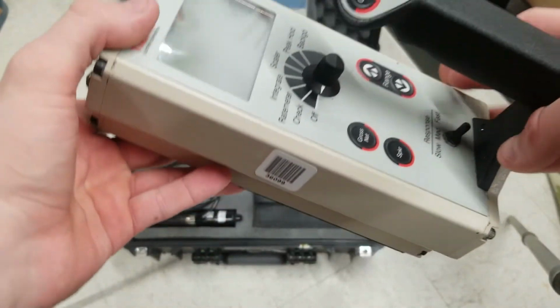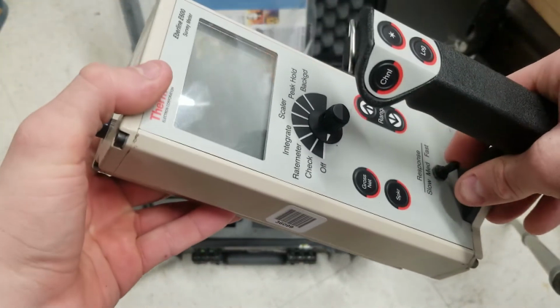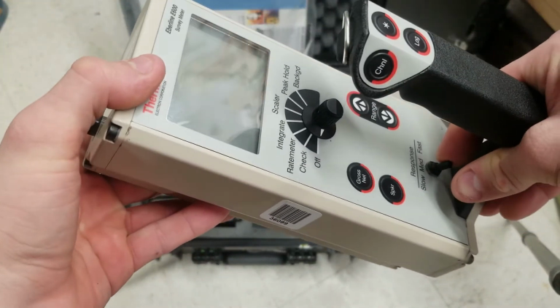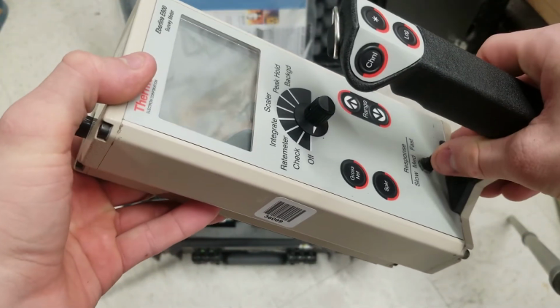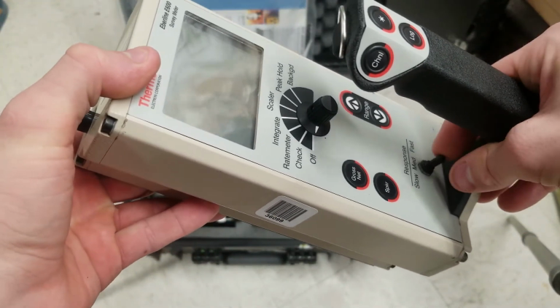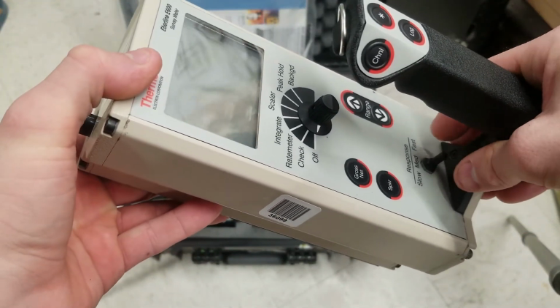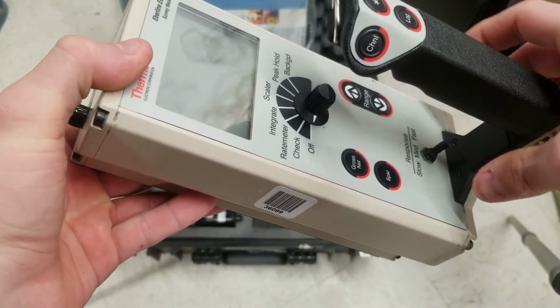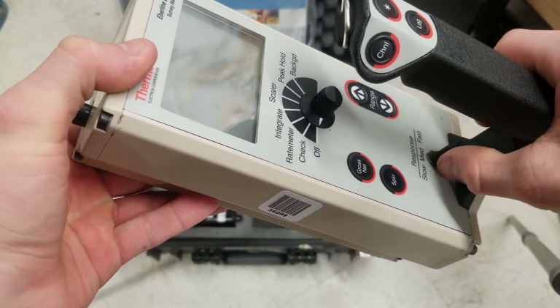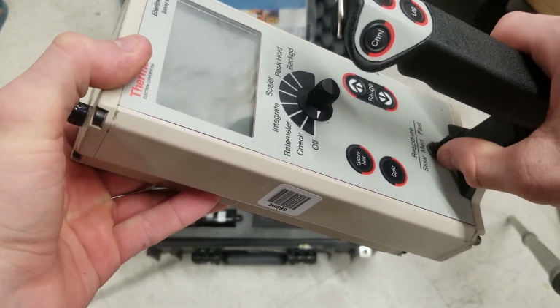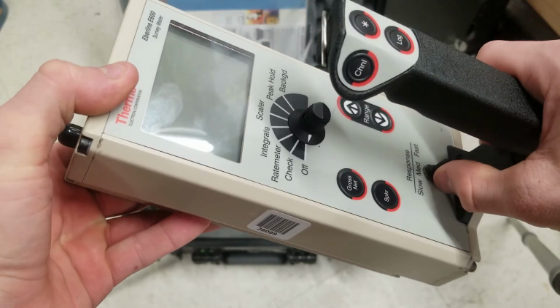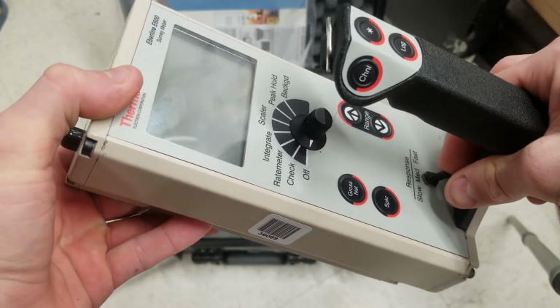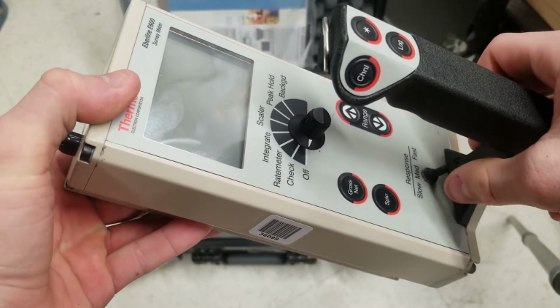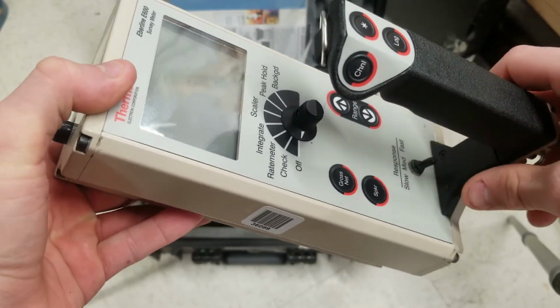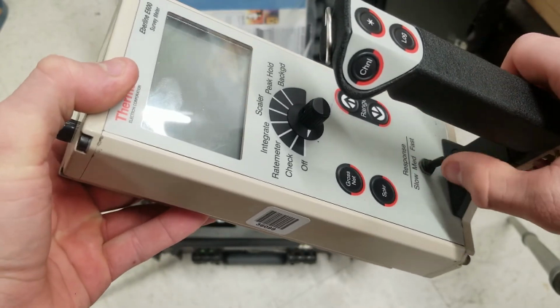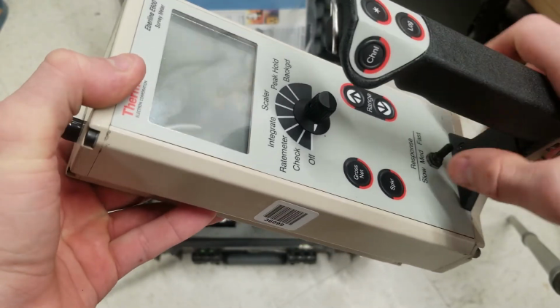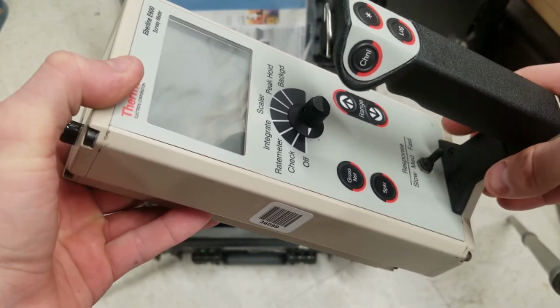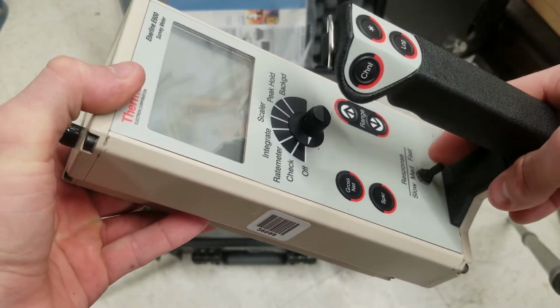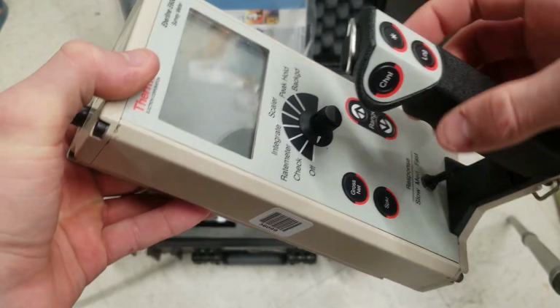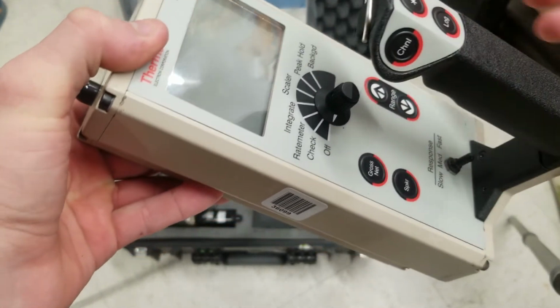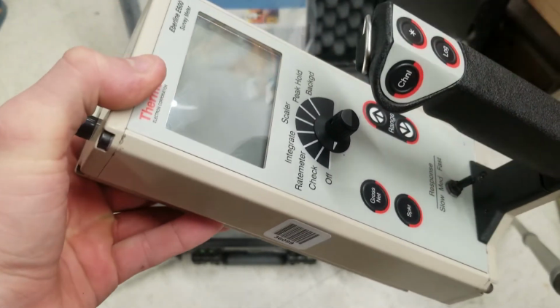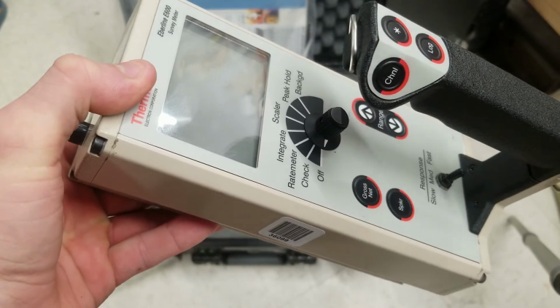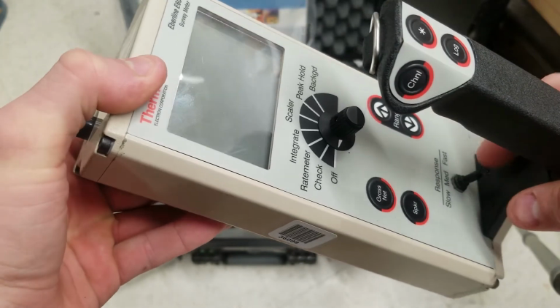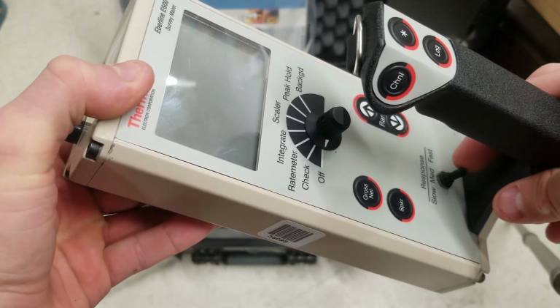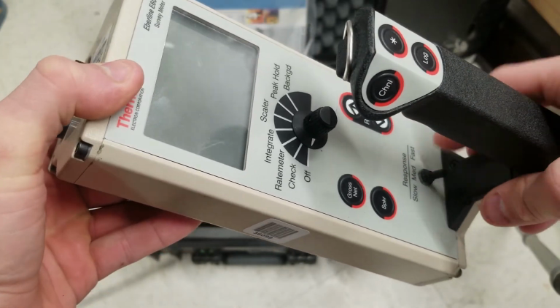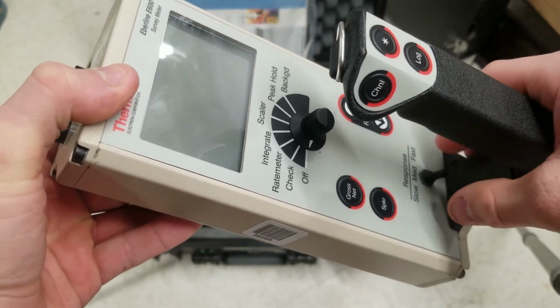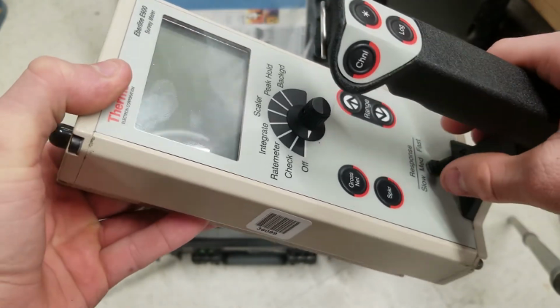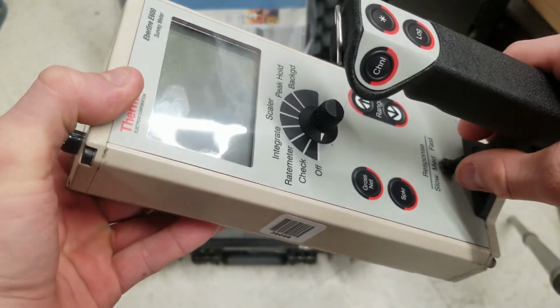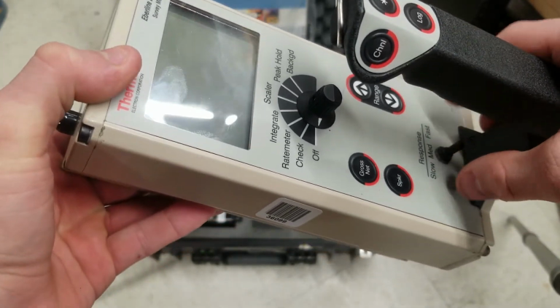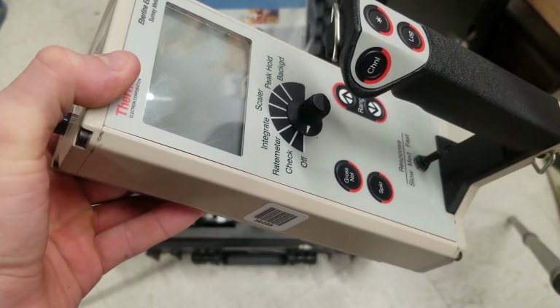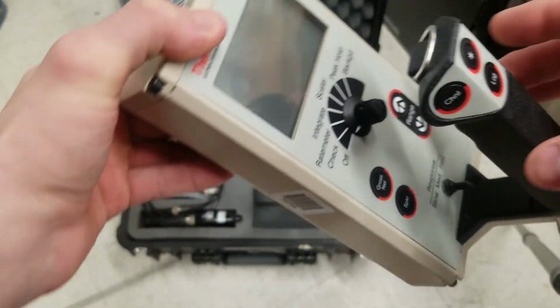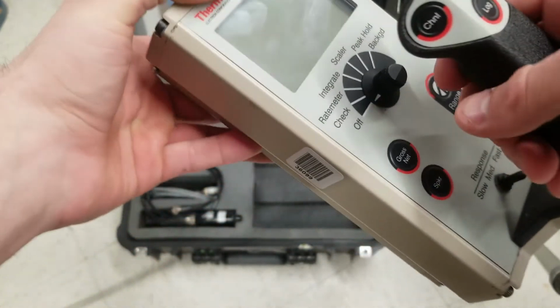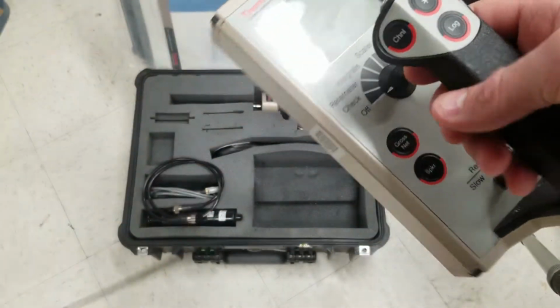You have fast and slow response settings — medium is the safe spot, slow is to your left, and fast is to your right. Fast is jittery, slow is all right, and medium is pretty fine — just where it's at.